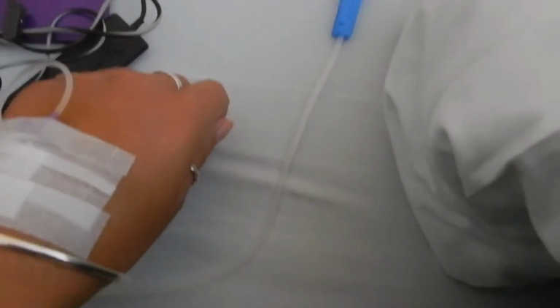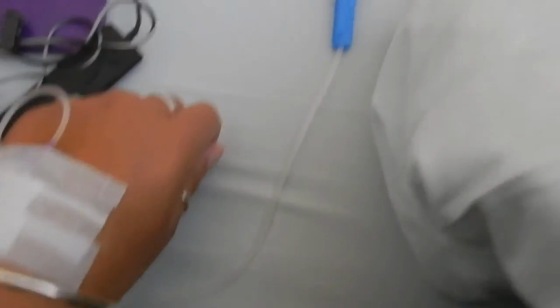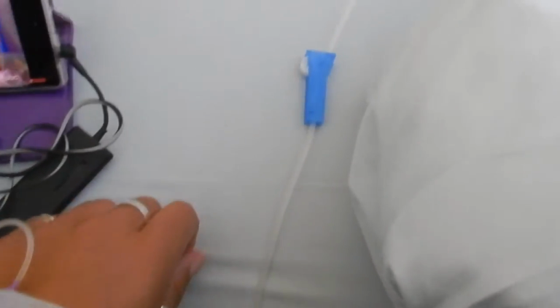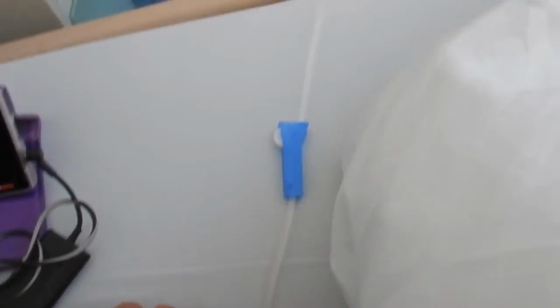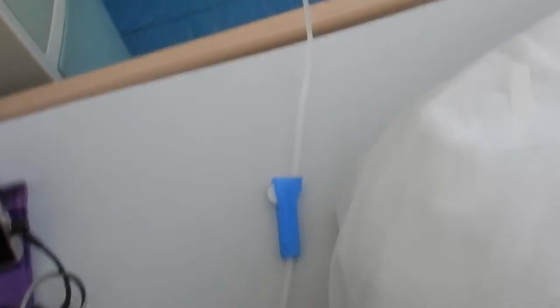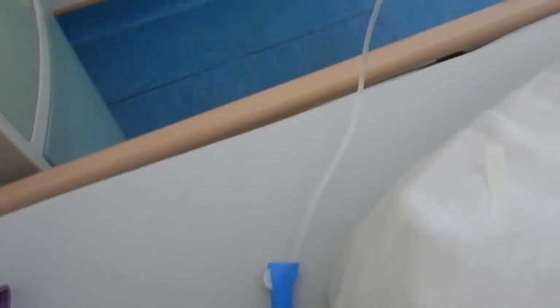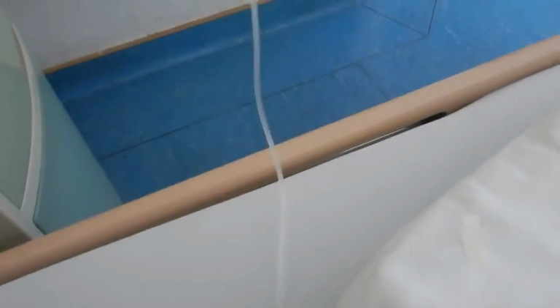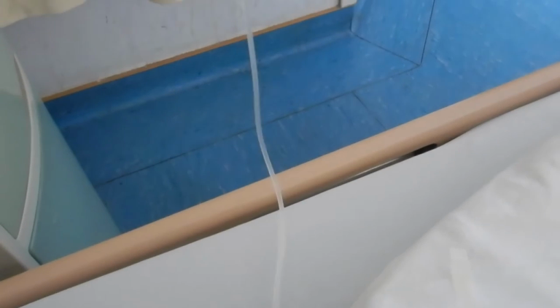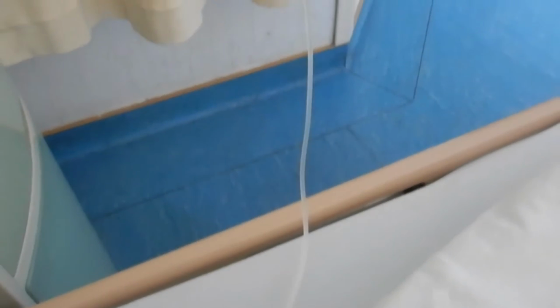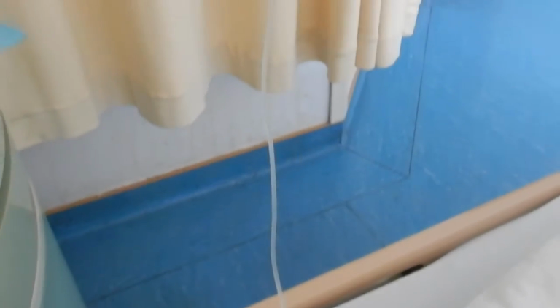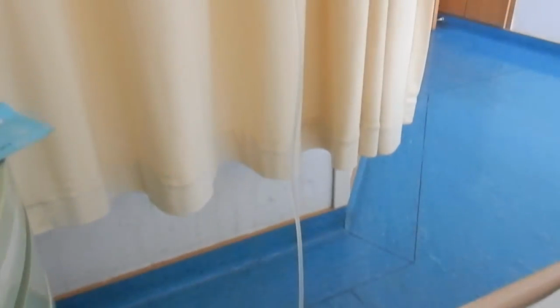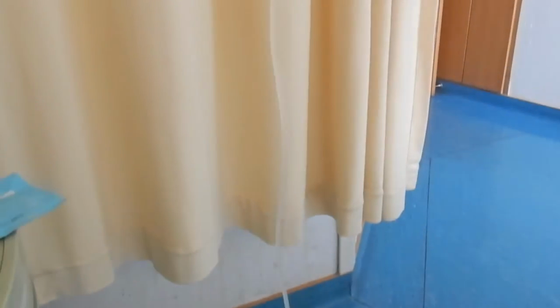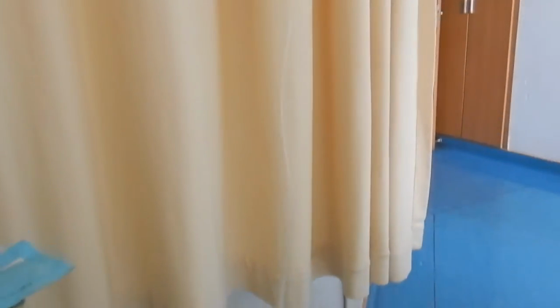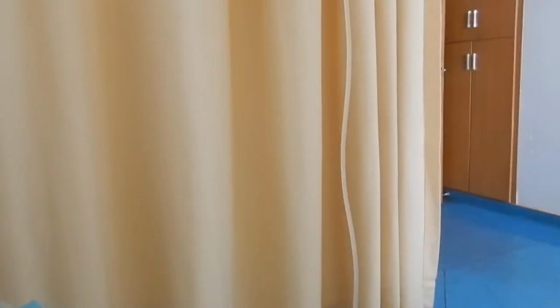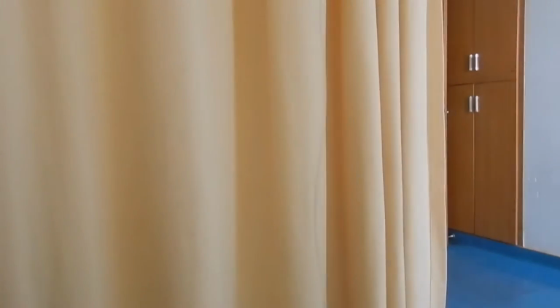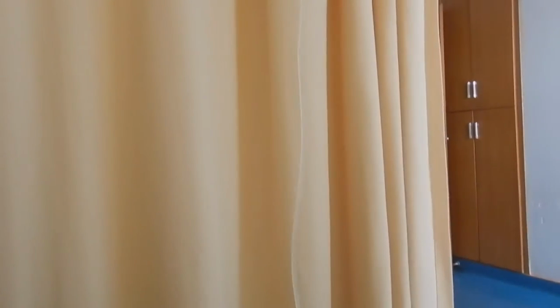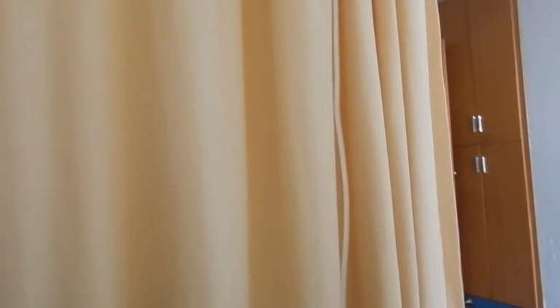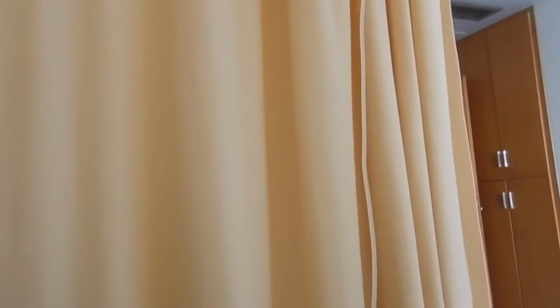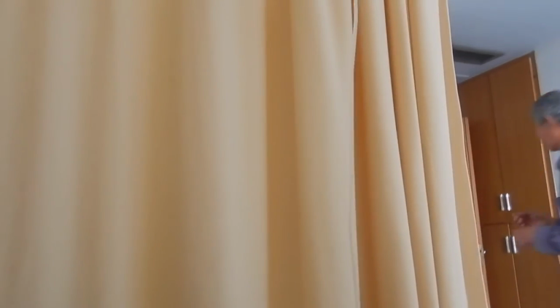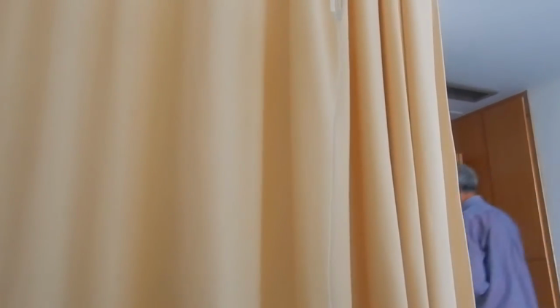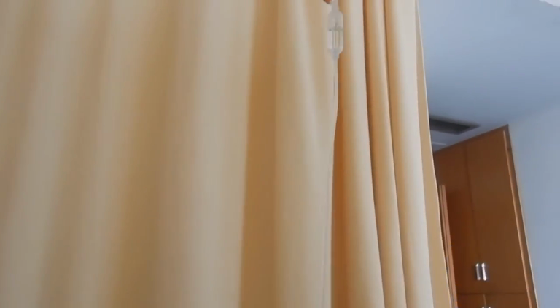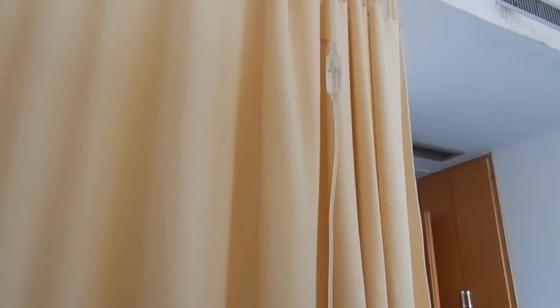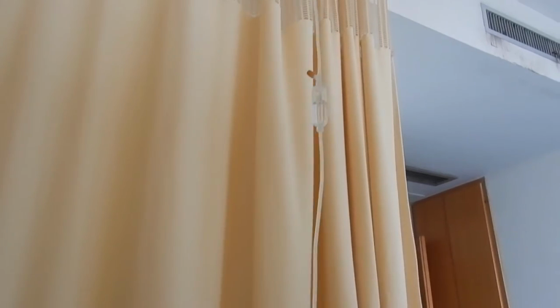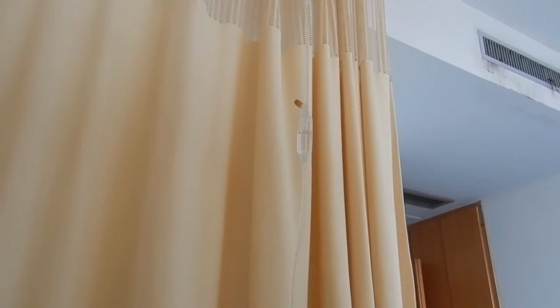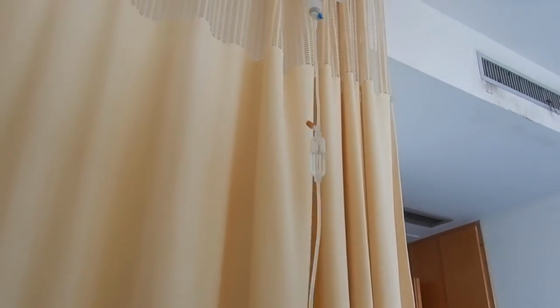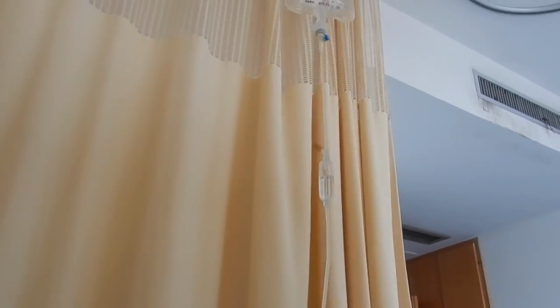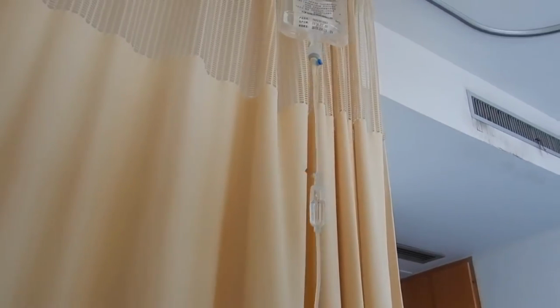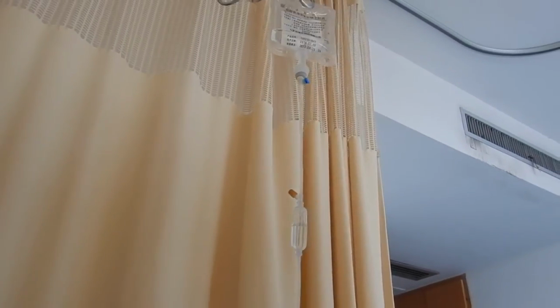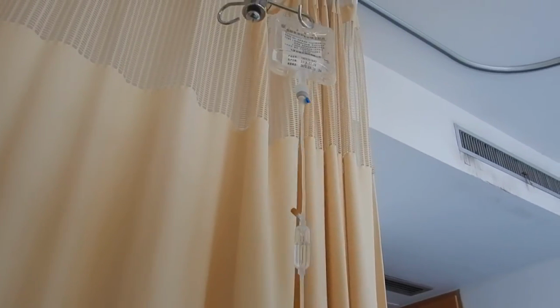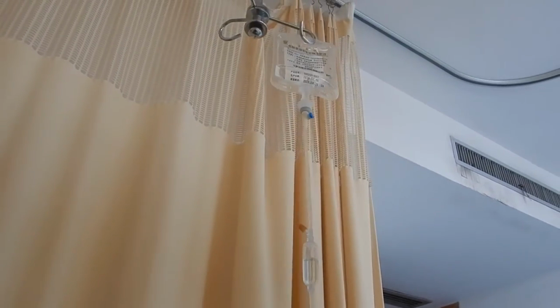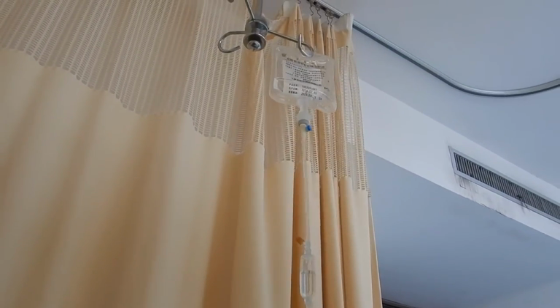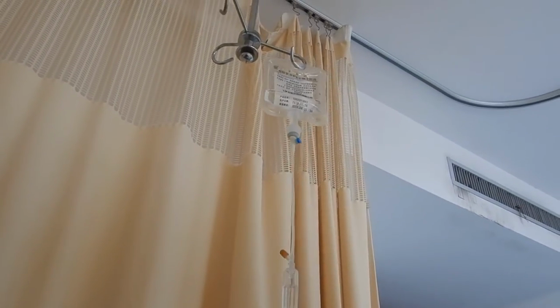Cell phone, charger, all of your chargers definitely. Also in Chinese hospitals you do need to provide your own food and water, so it's easier for me to wheel all of that in rather than carrying it in like my backpack.